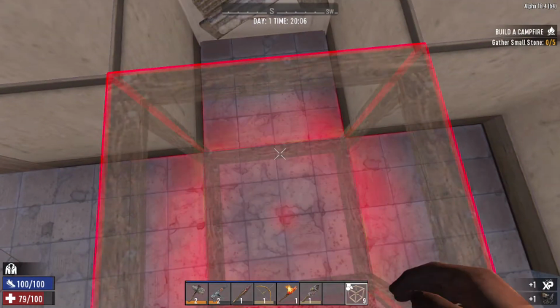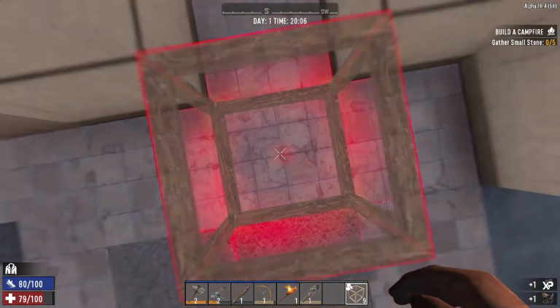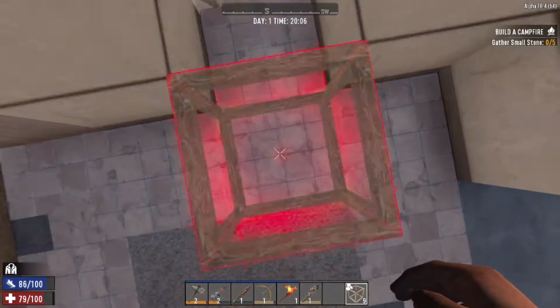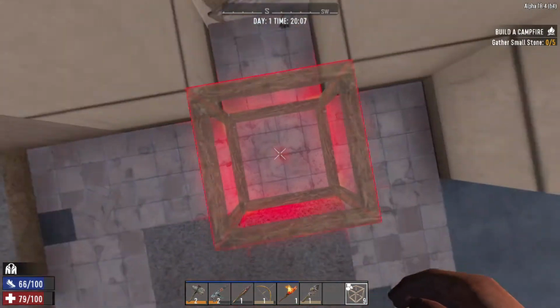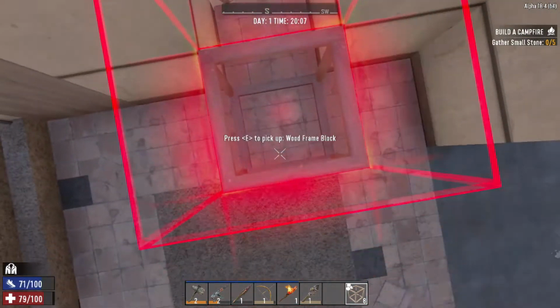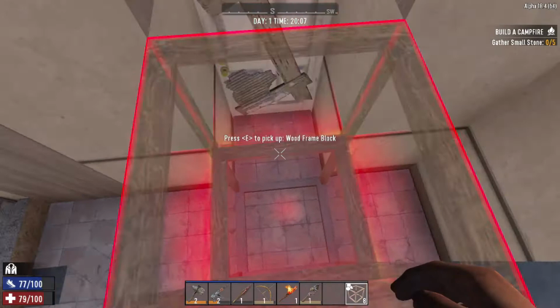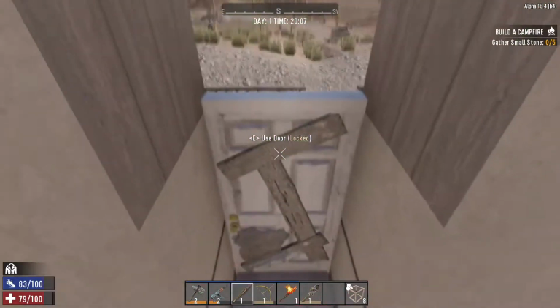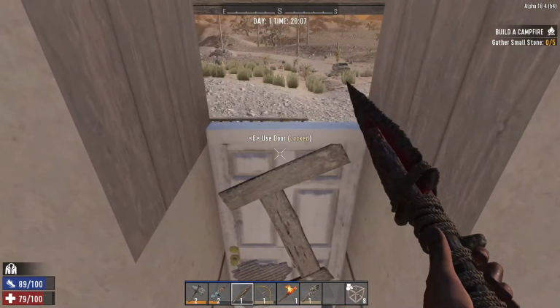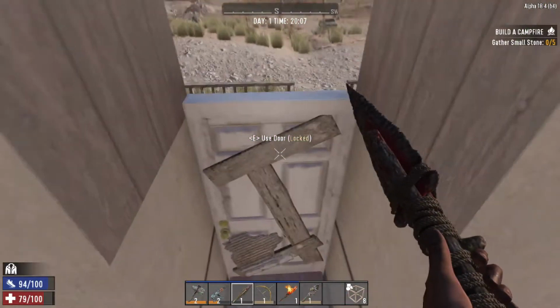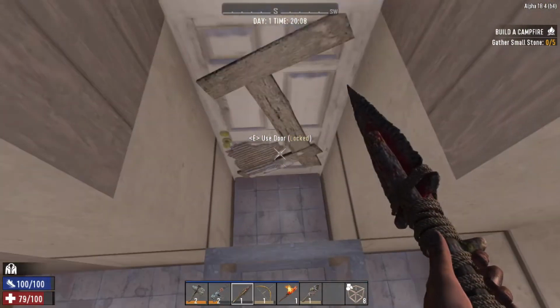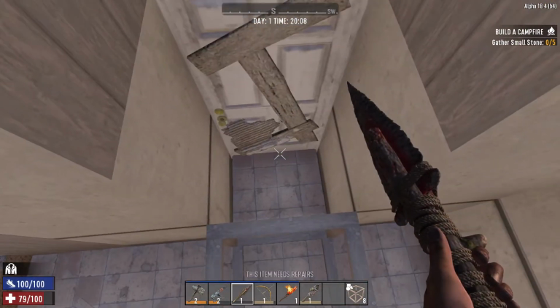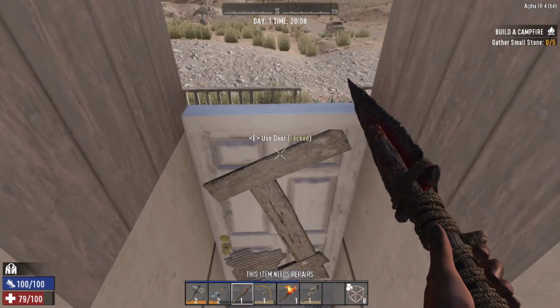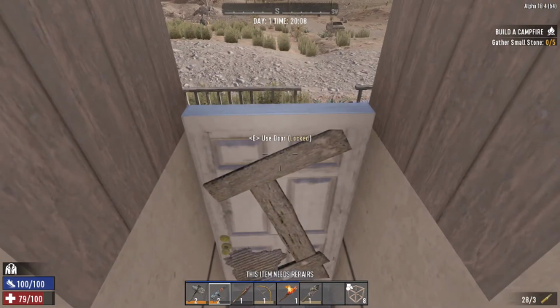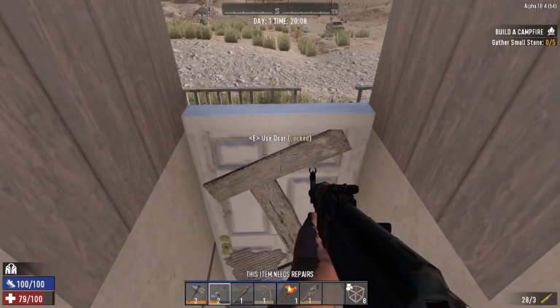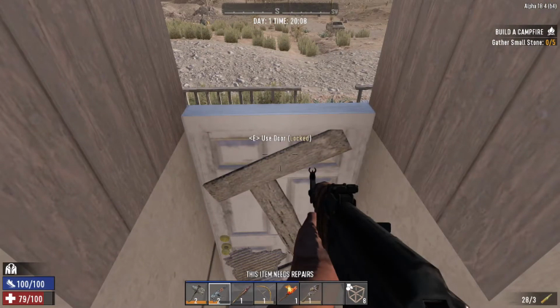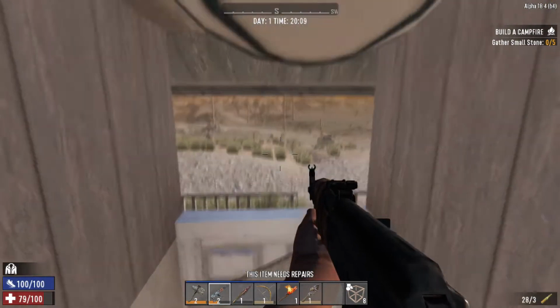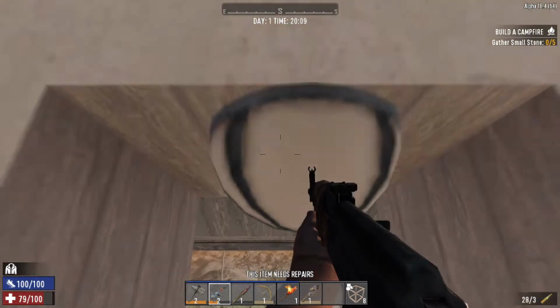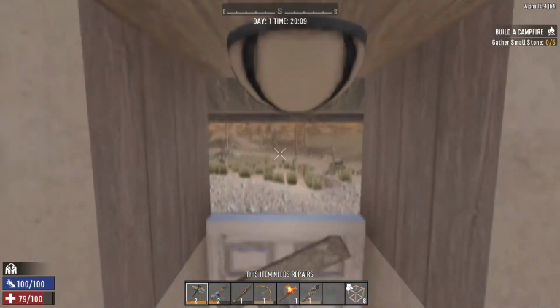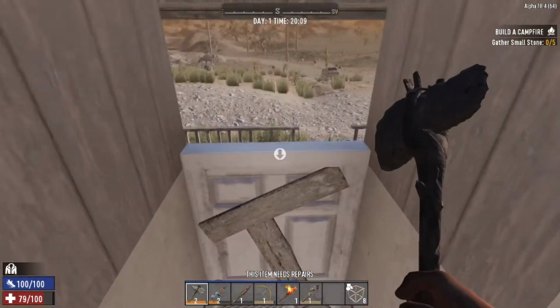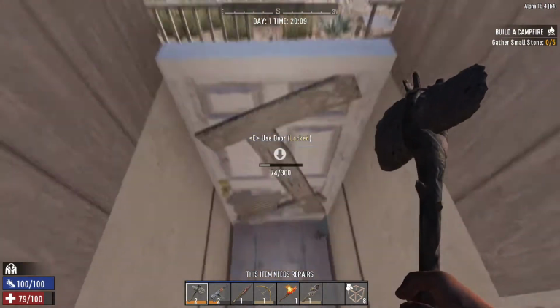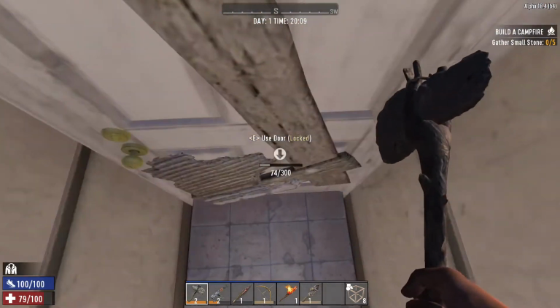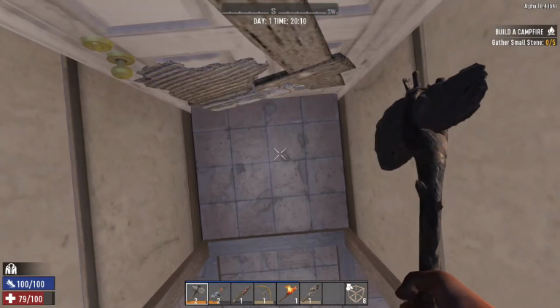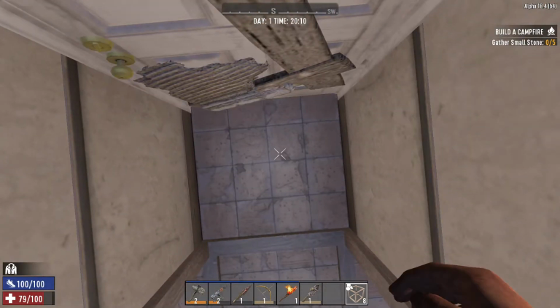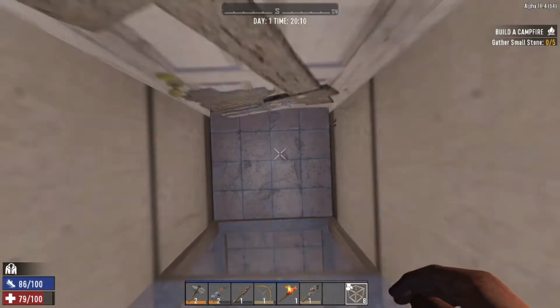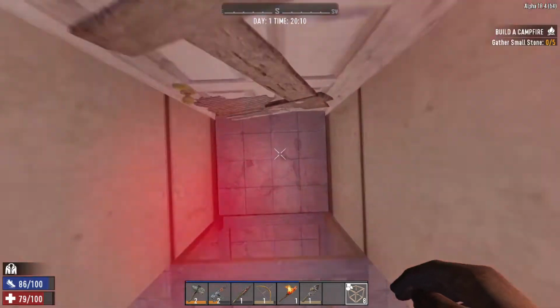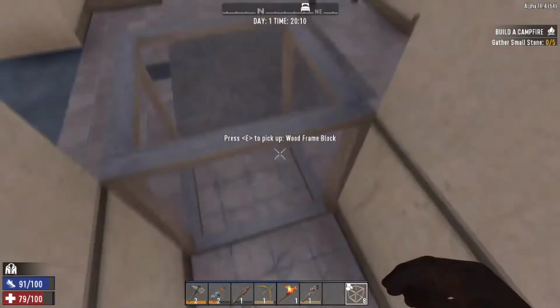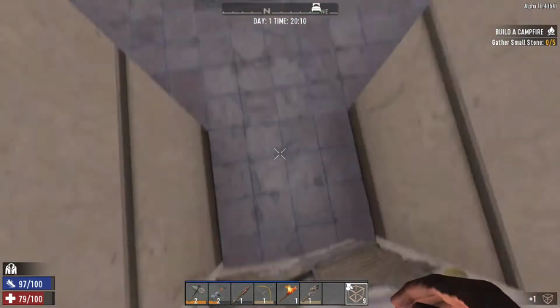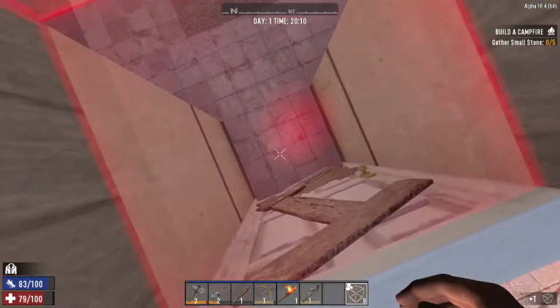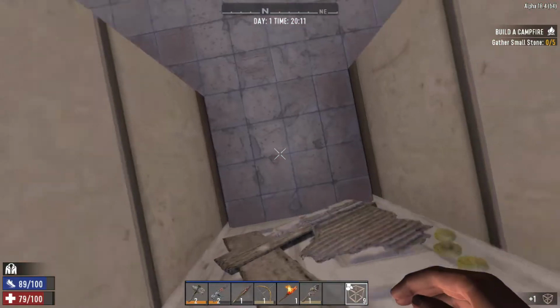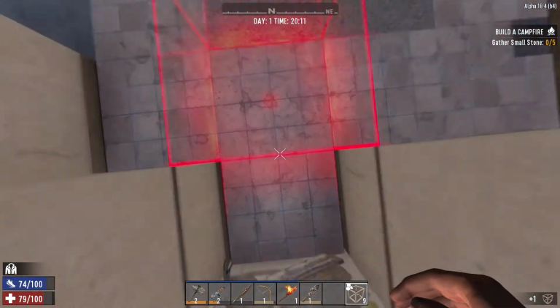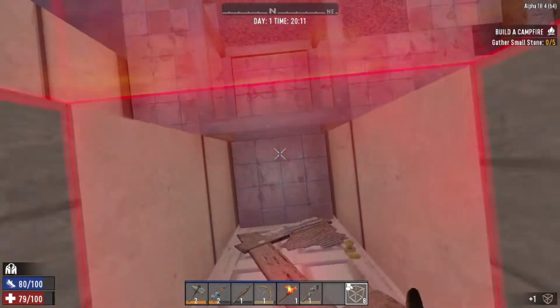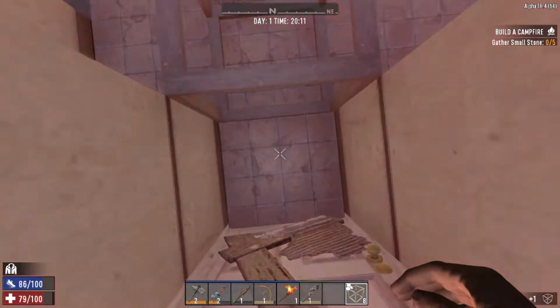We got a crawler at the door, guys — I'll show you guys a quick tip here actually. If you don't want to break your door, what you can do is break the block above it and put a frame or two depending on how high it is up. And if this dude wouldn't have been a crawler, I'd be able to see his head and his arms and be able to hit him. I'll actually roll a clip of how I do it.